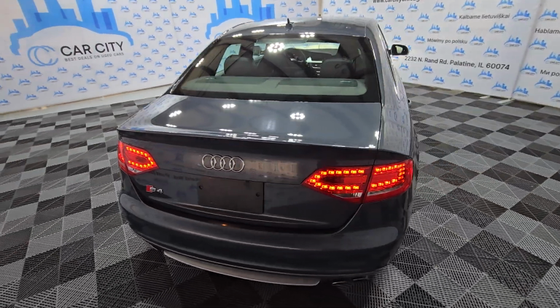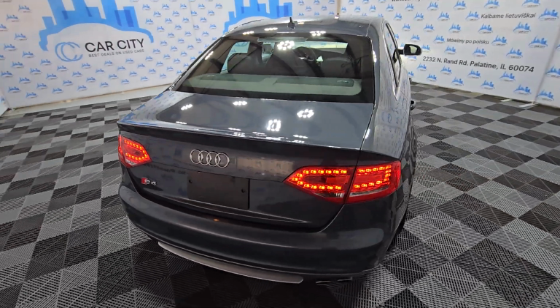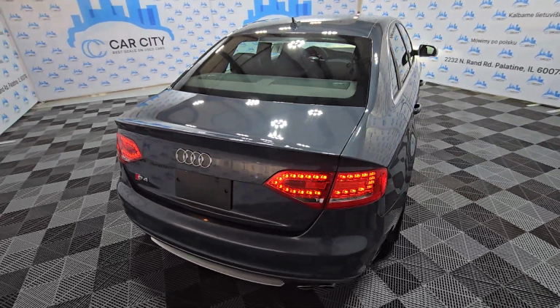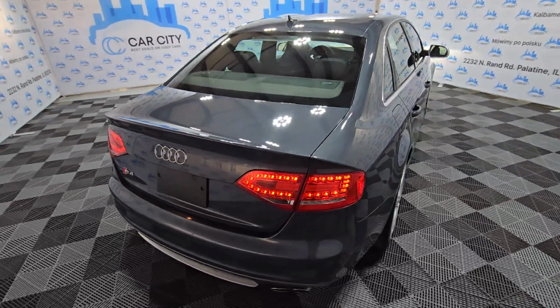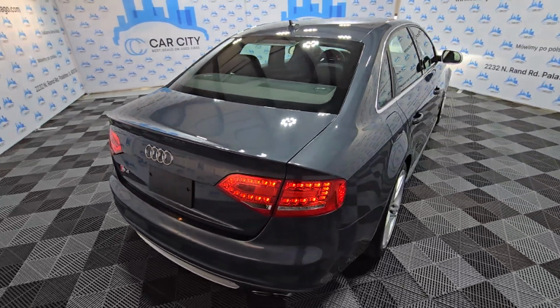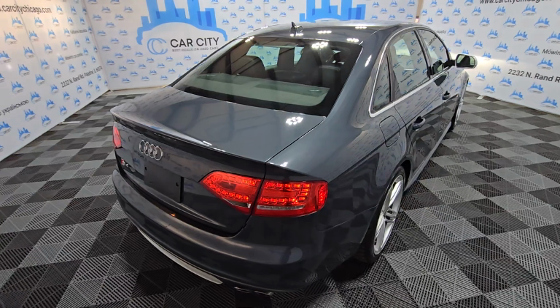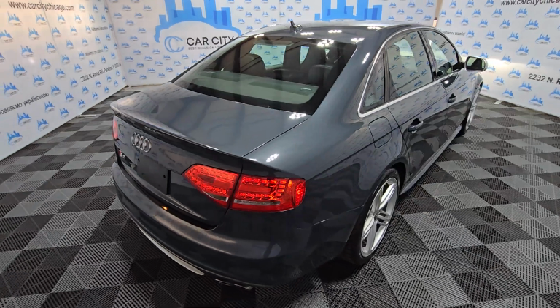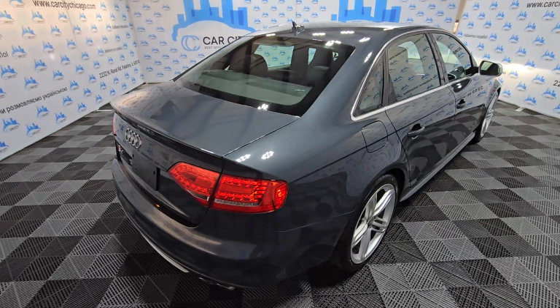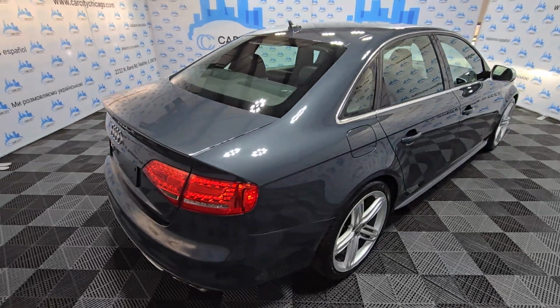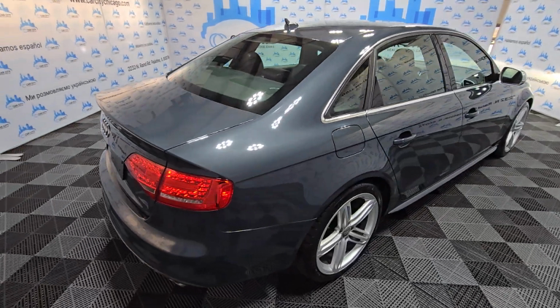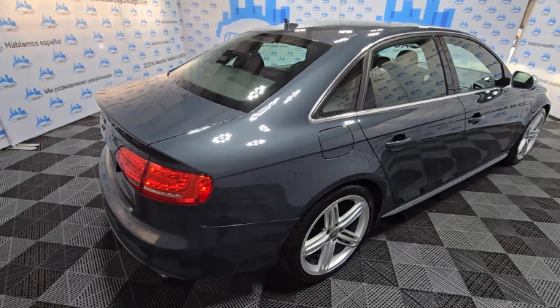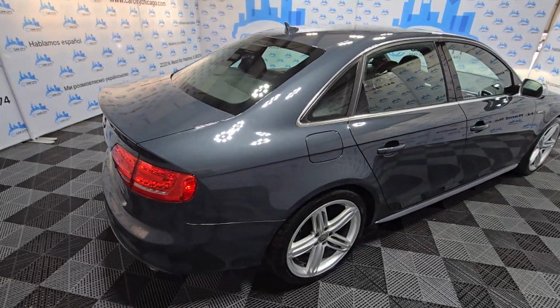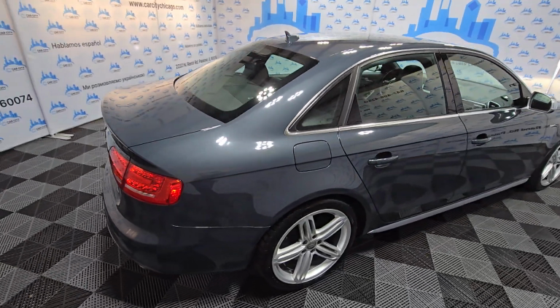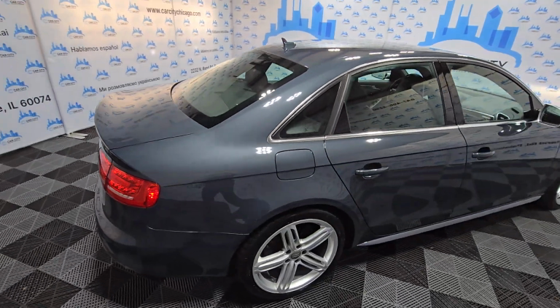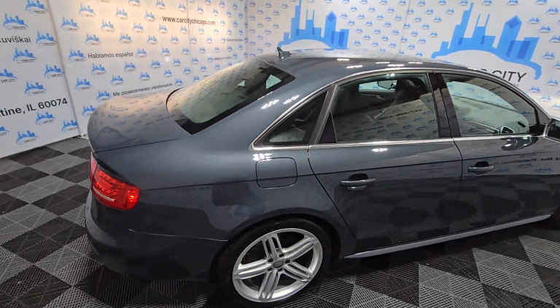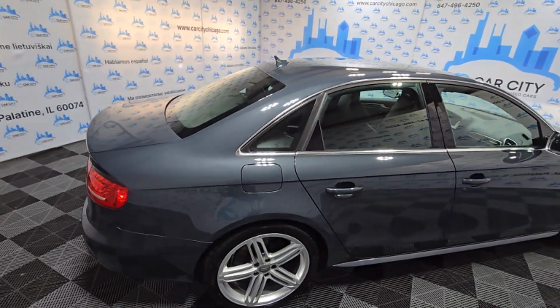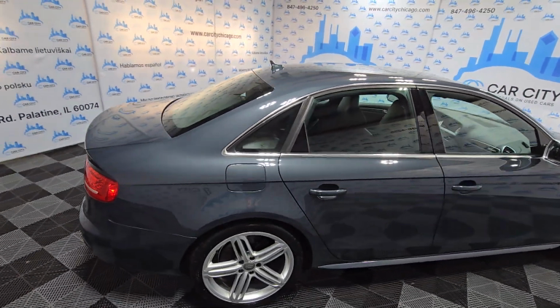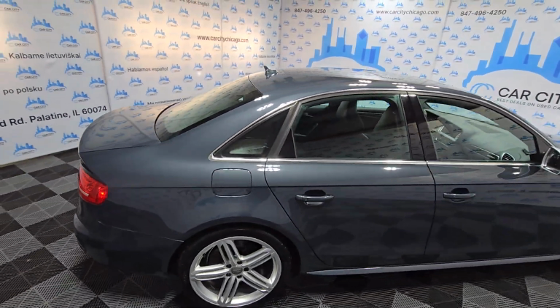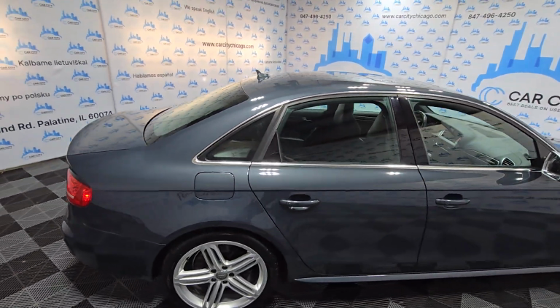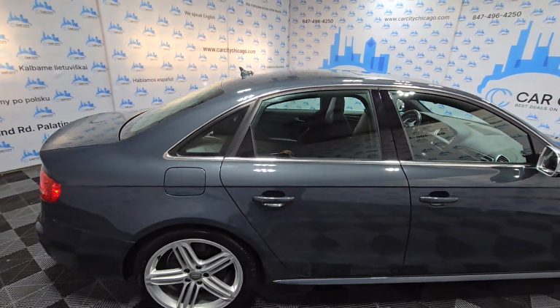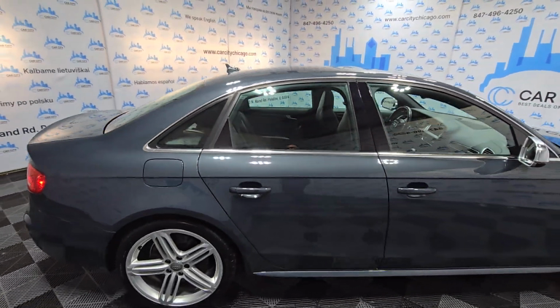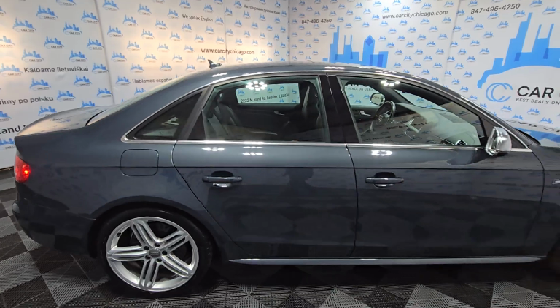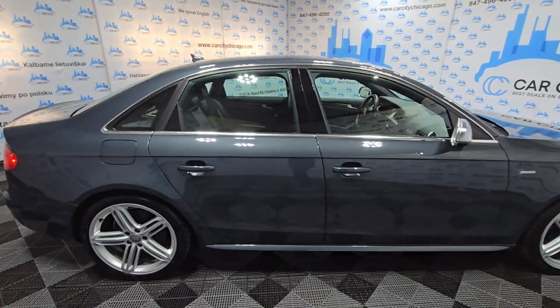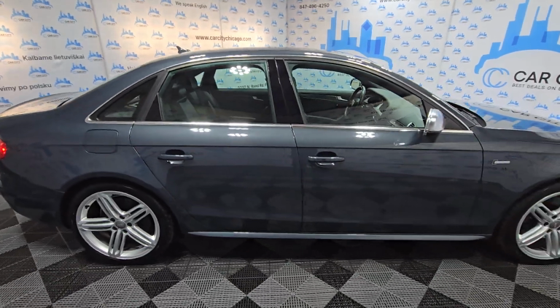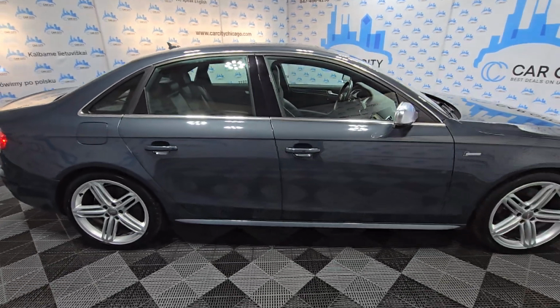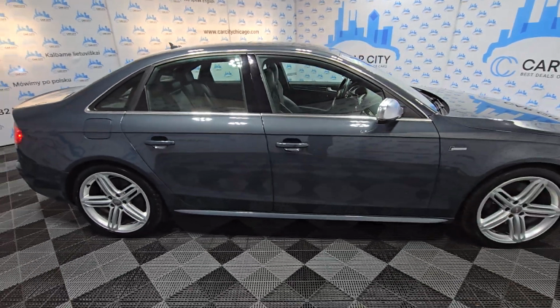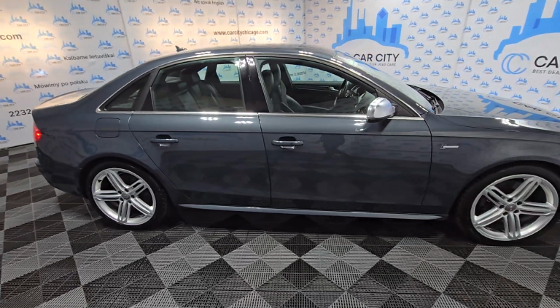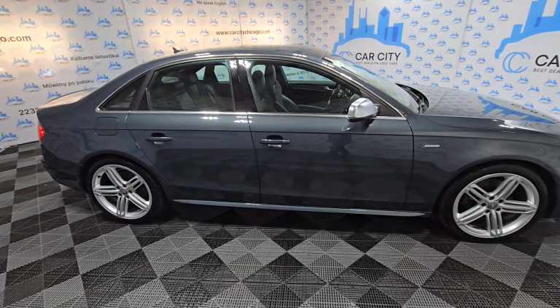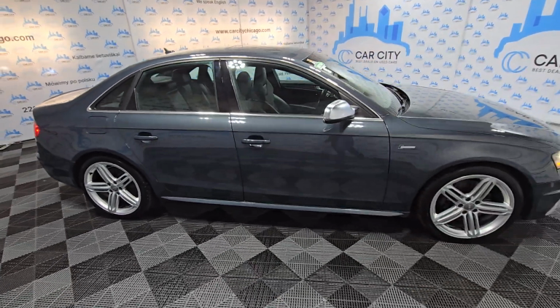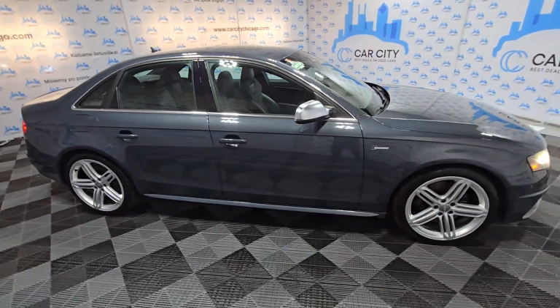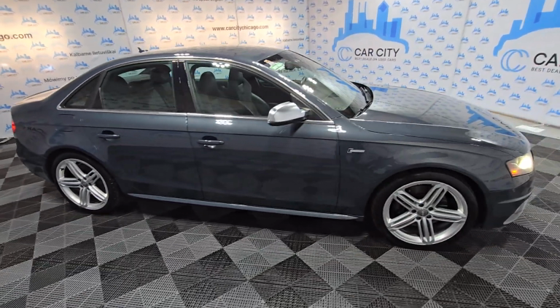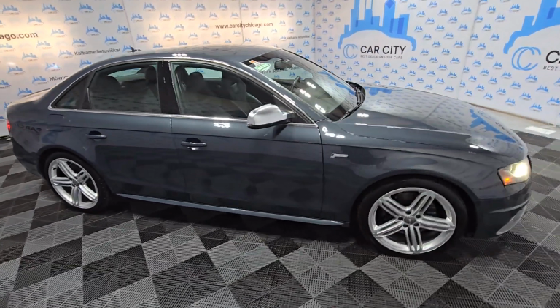It's got 95,000 miles. But look at the body — it looks great, nice paint. Very sporty, very fast, you know, with a nice big engine.